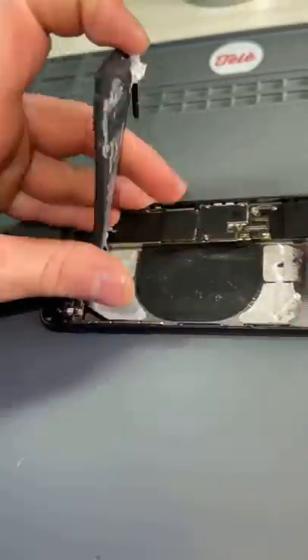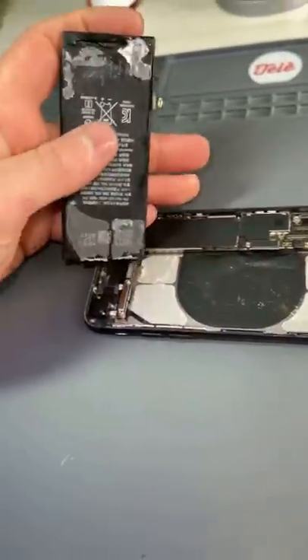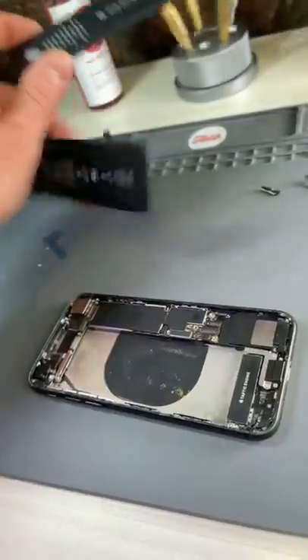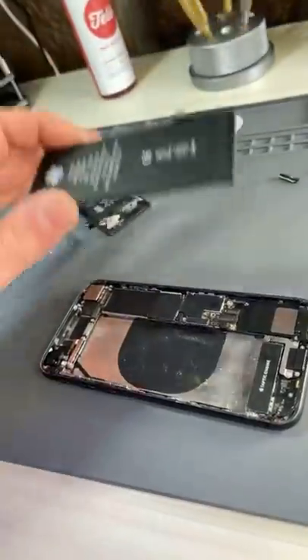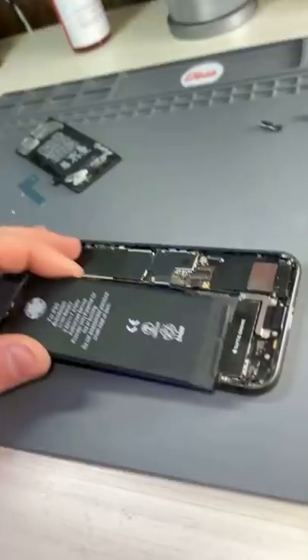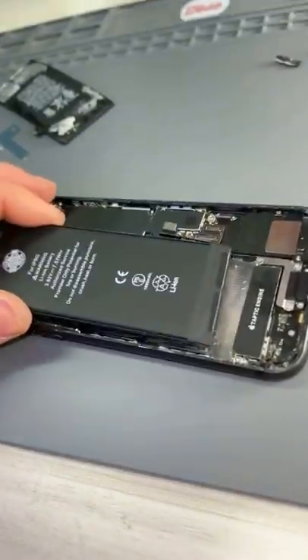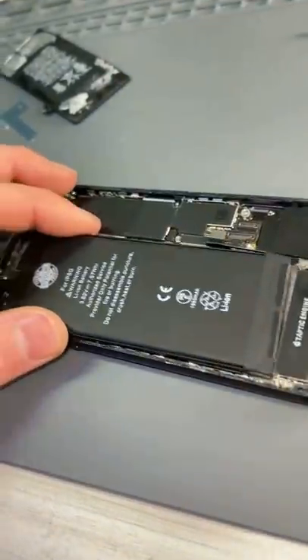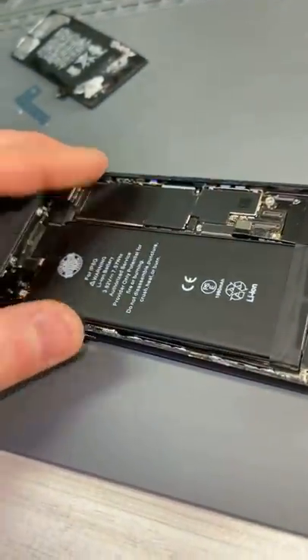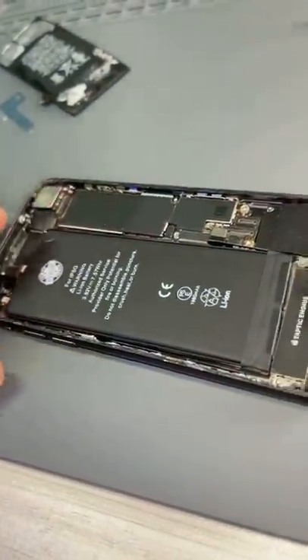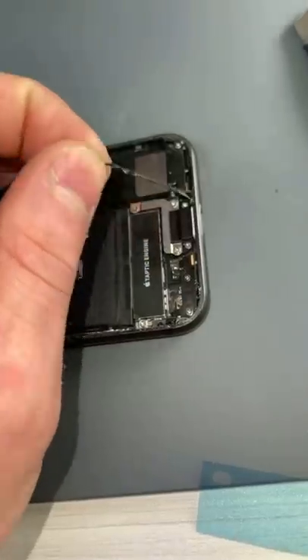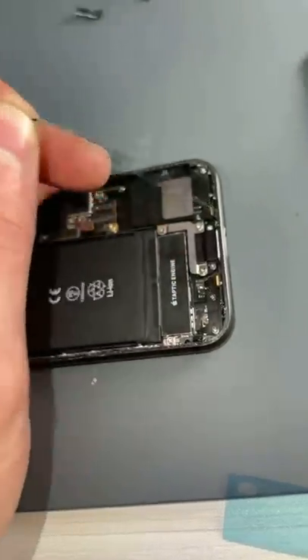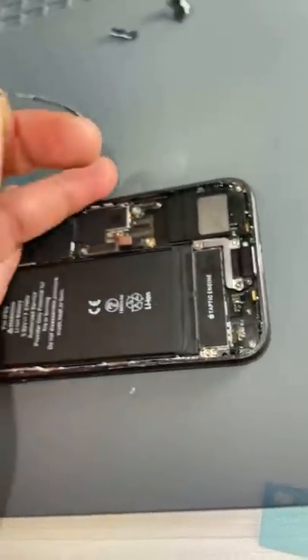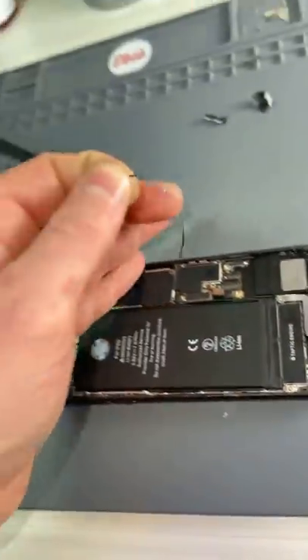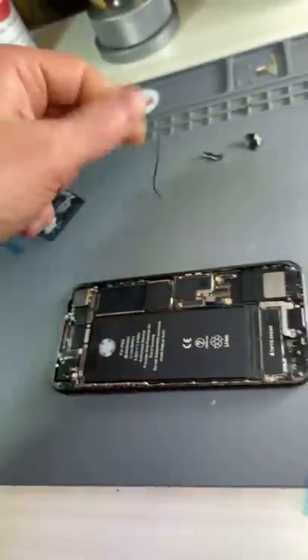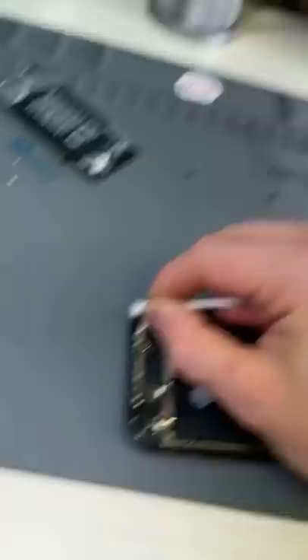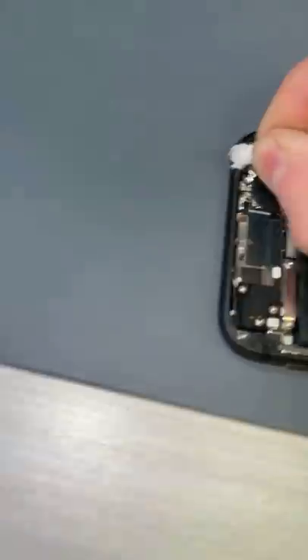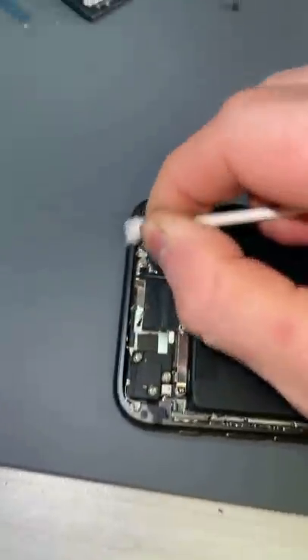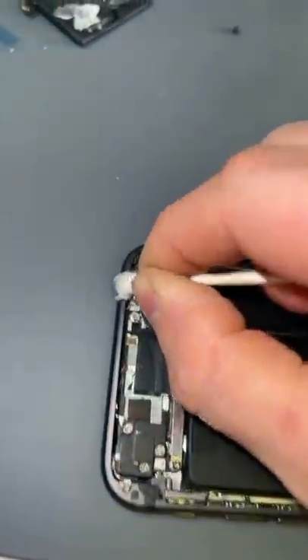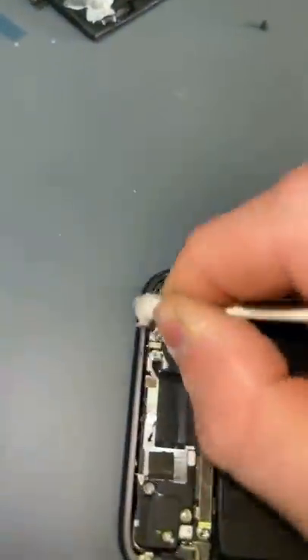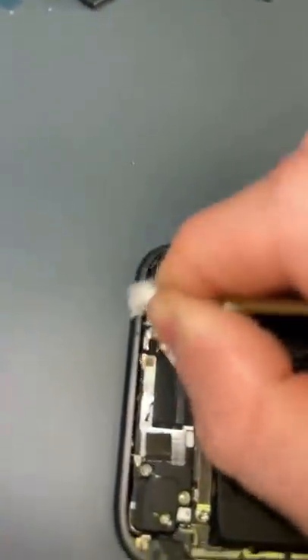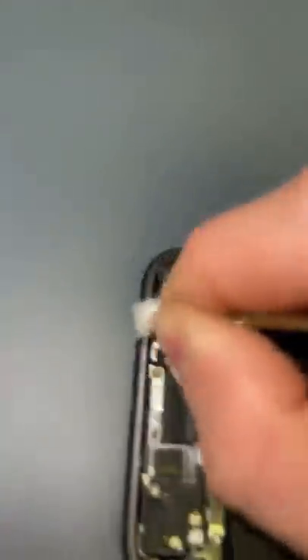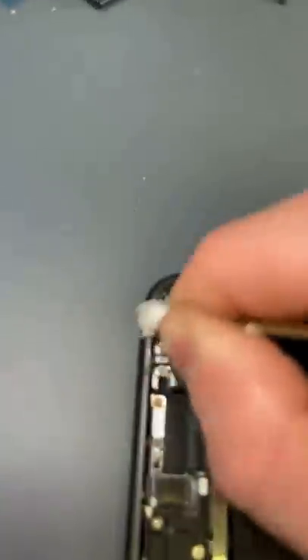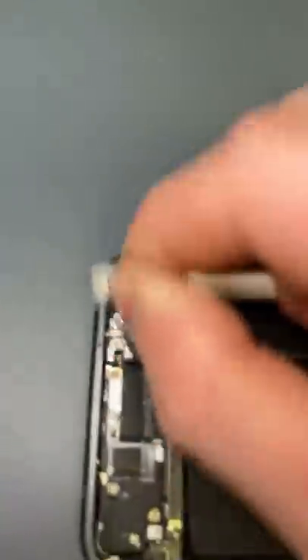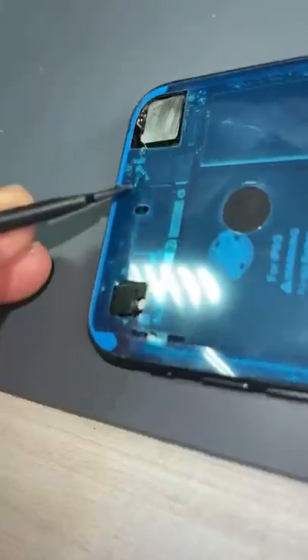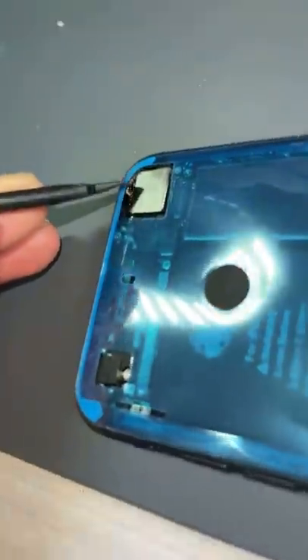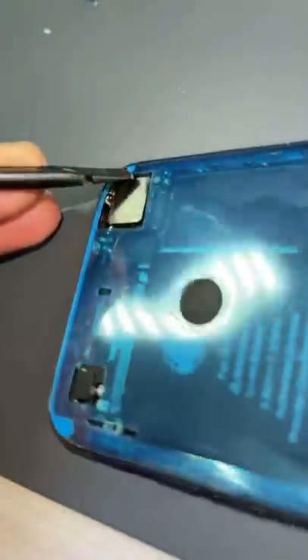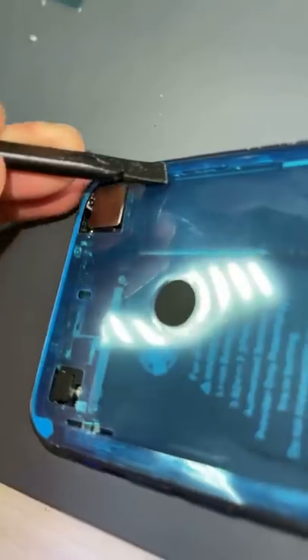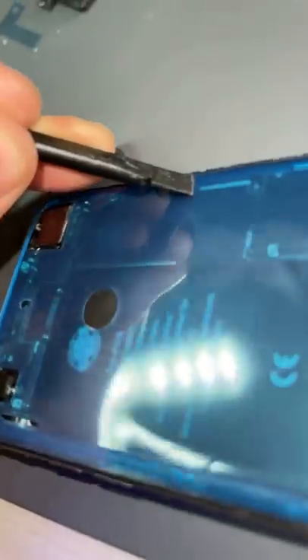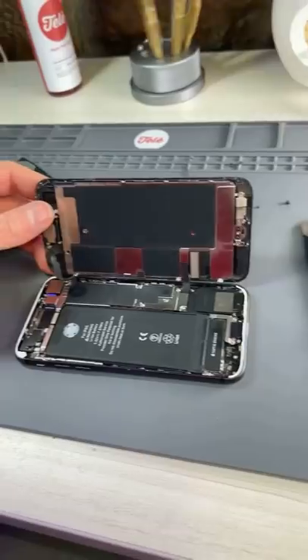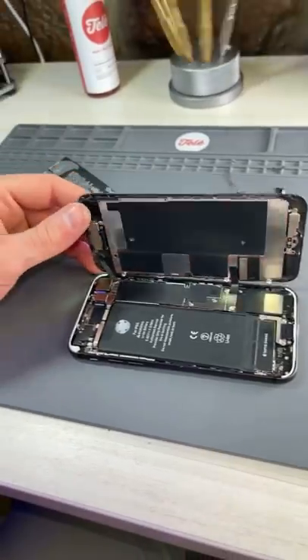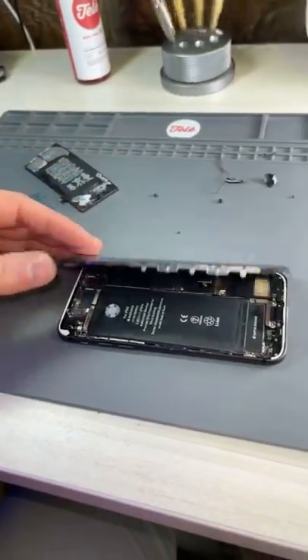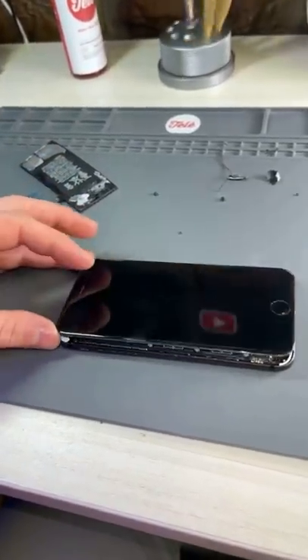That wasn't too bad. Out with the old and in with the new. We'll just replace this water and dust resisting seal, make sure it's squeaky clean, press it down to ensure a good seal, and then put it all the way back together.